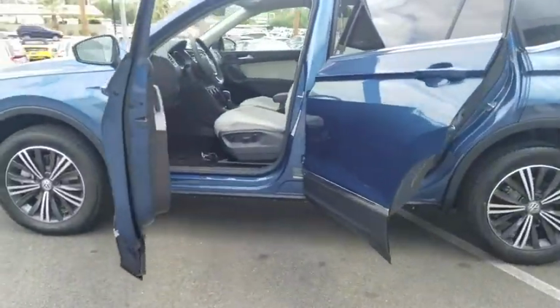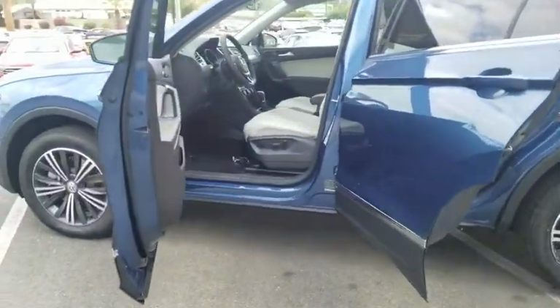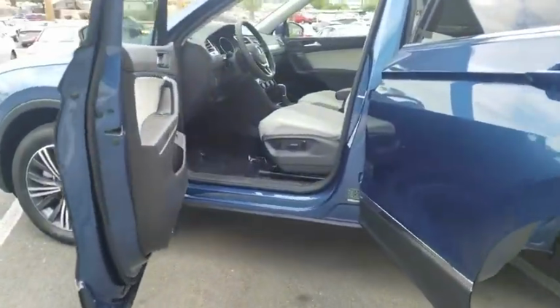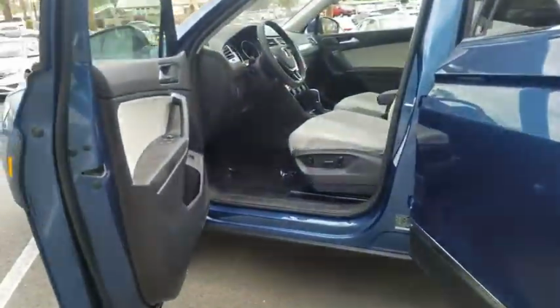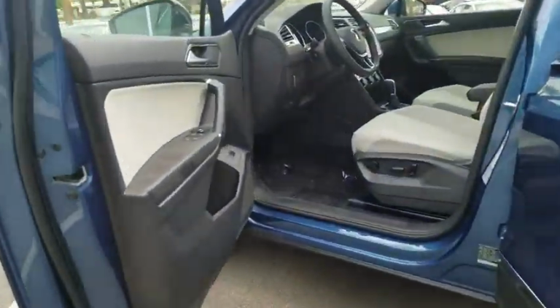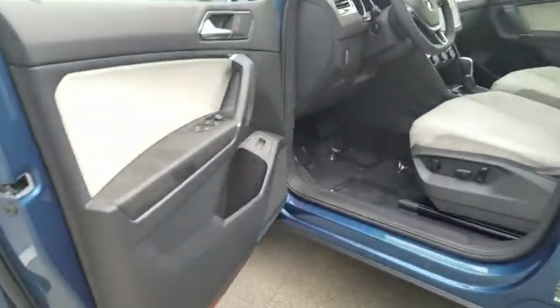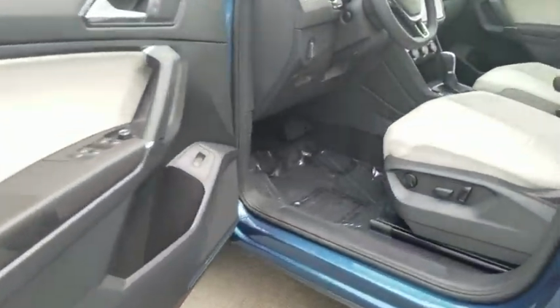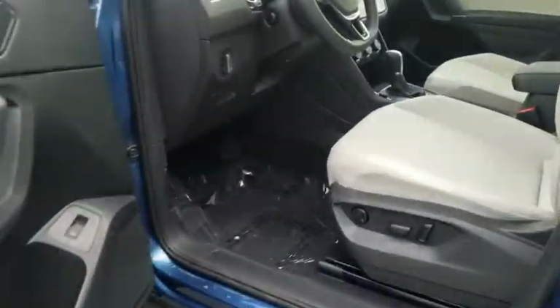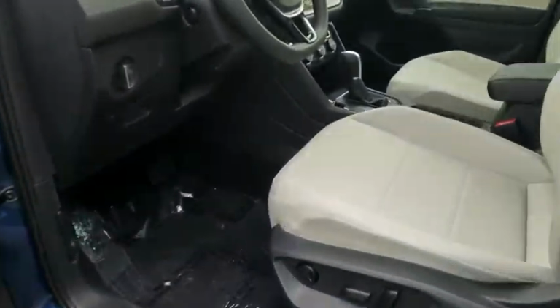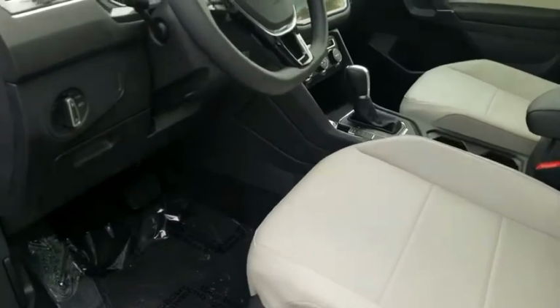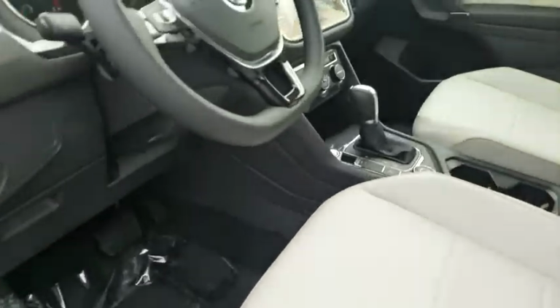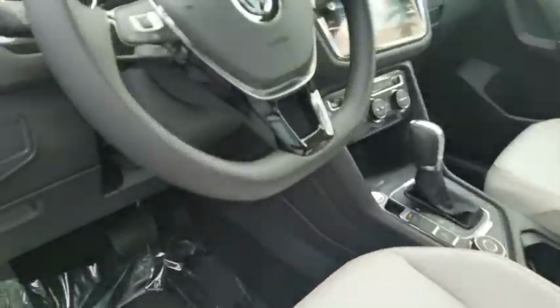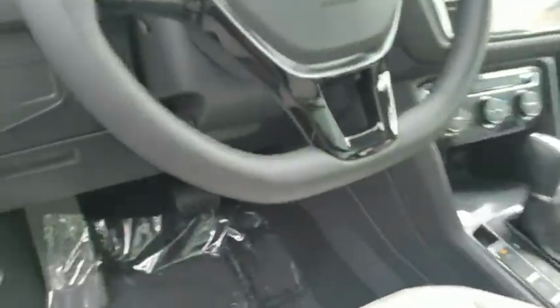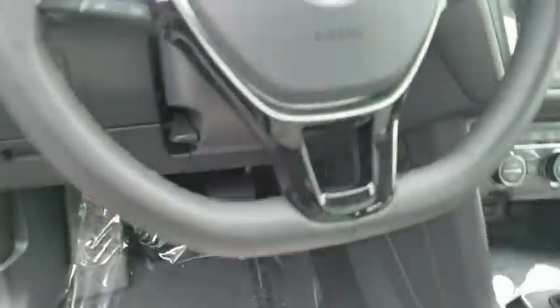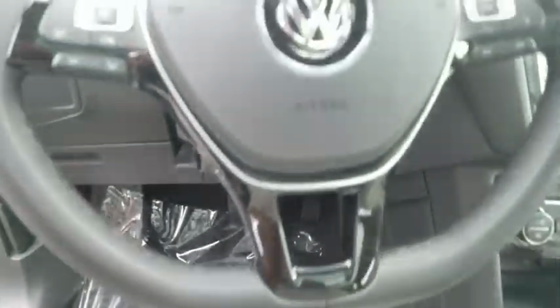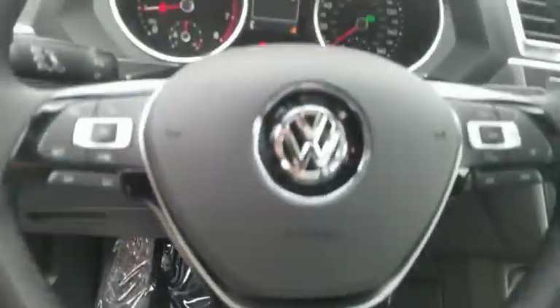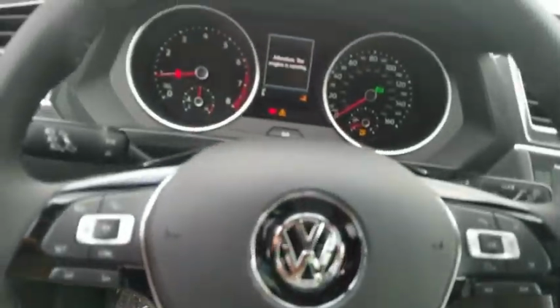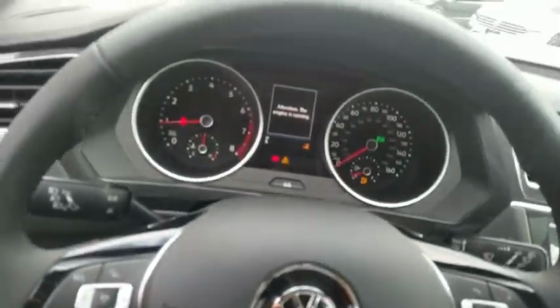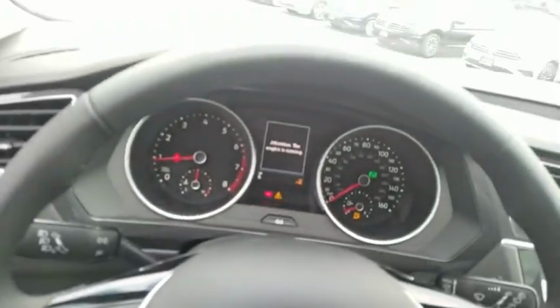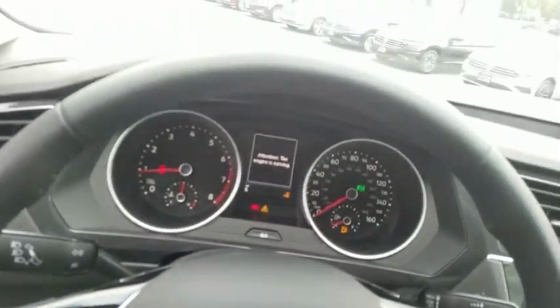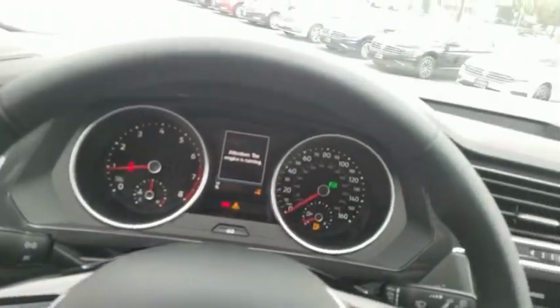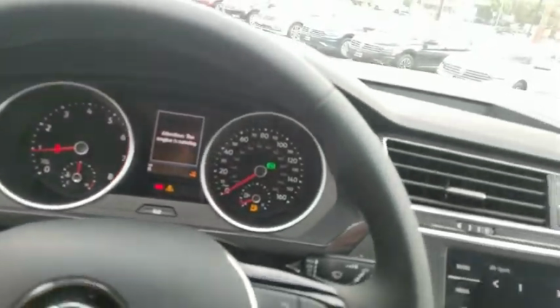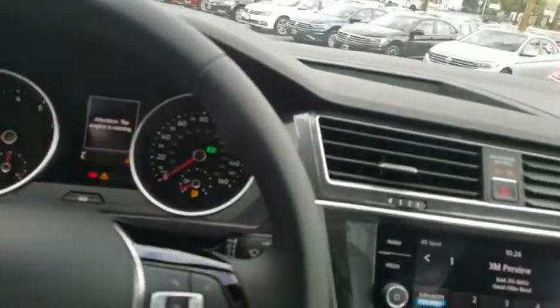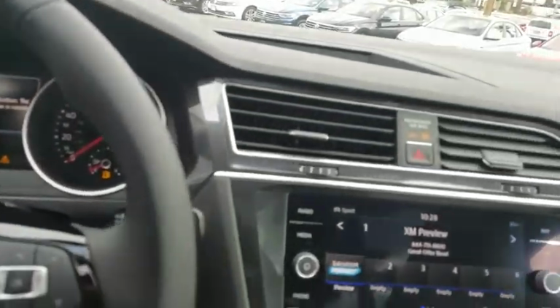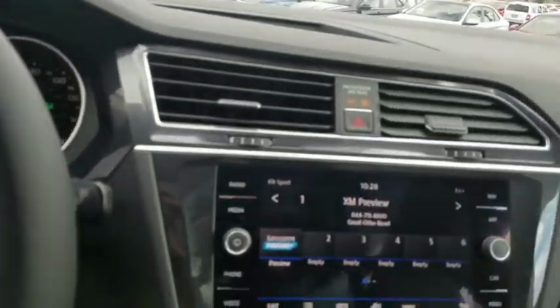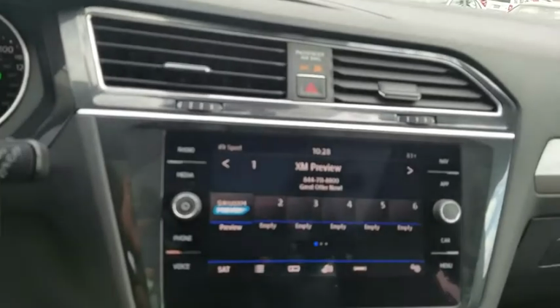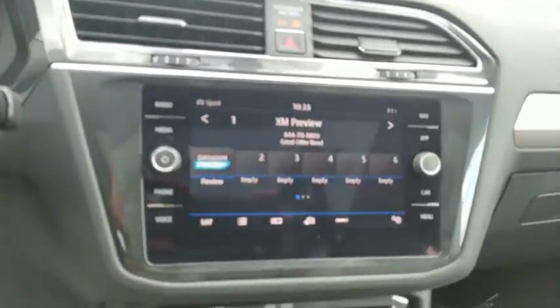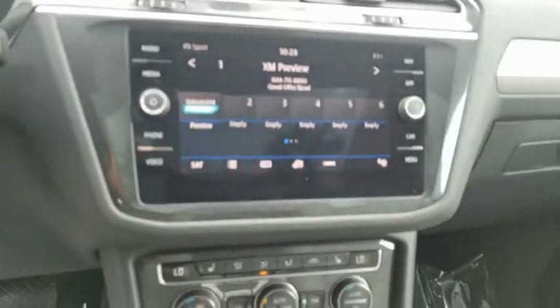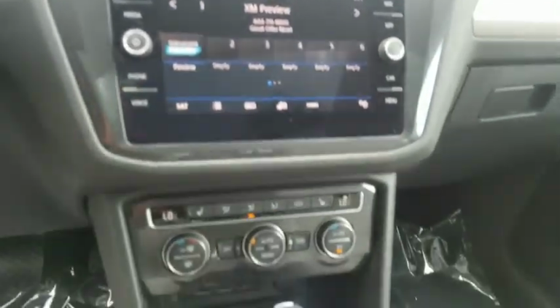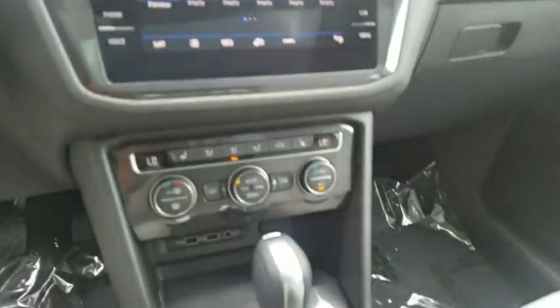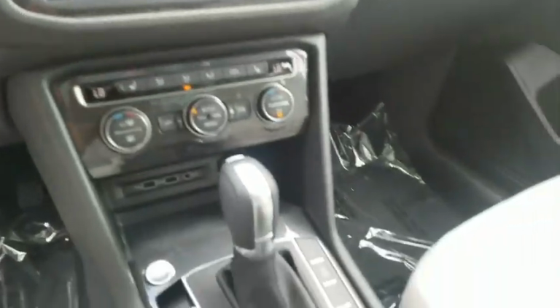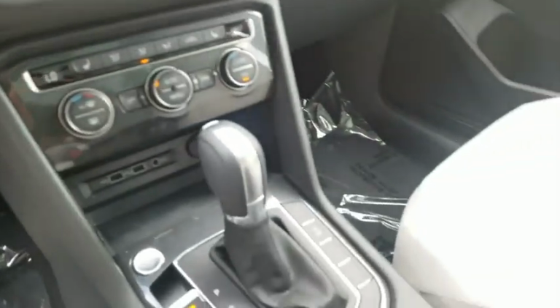Traction control. Navigation system. Power liftgate. Dual airbags. Alloy wheels. Power steering. Four-wheel disc brakes. Fog lights. Electronic stability control.